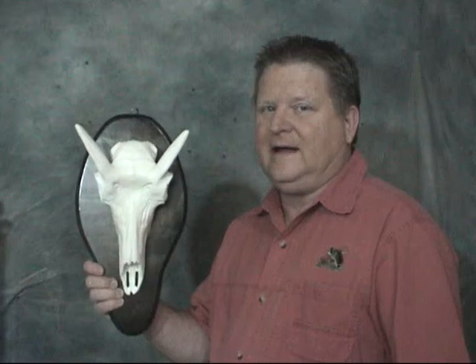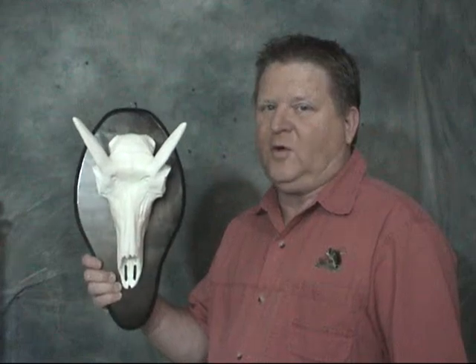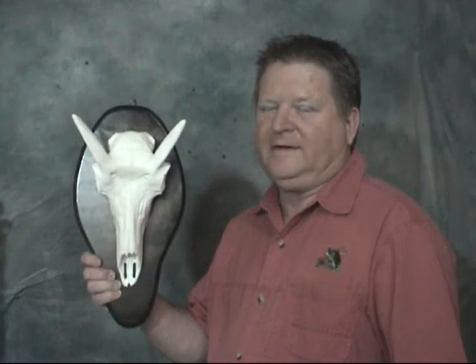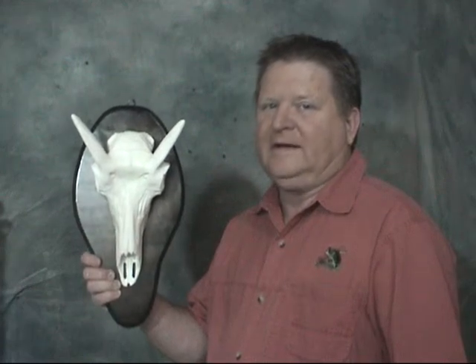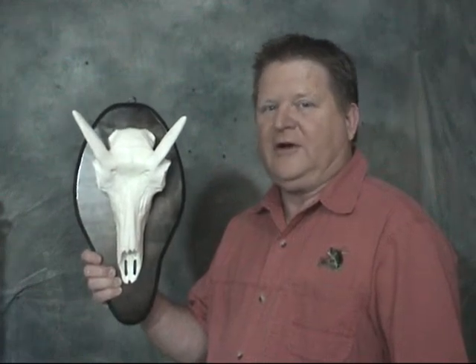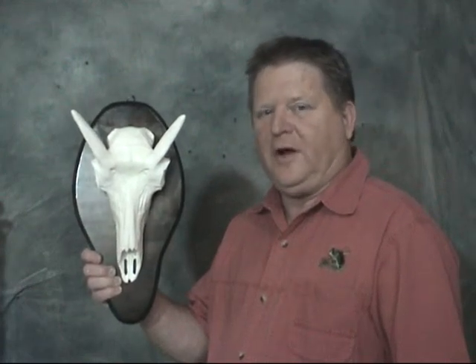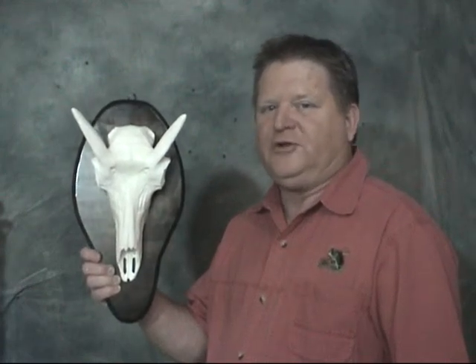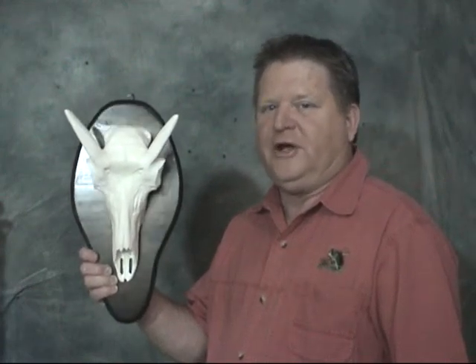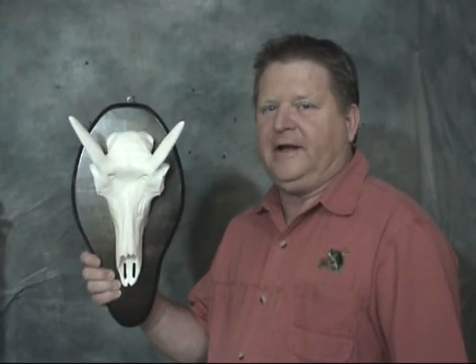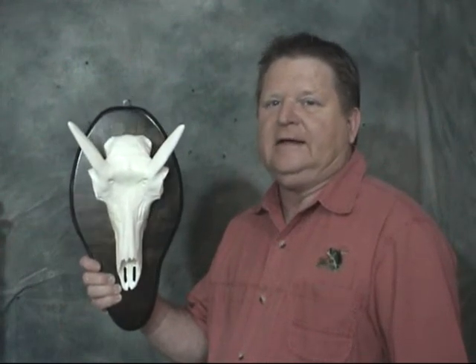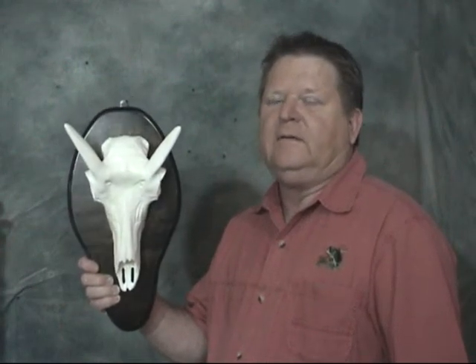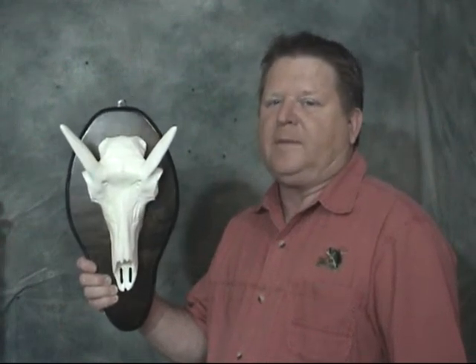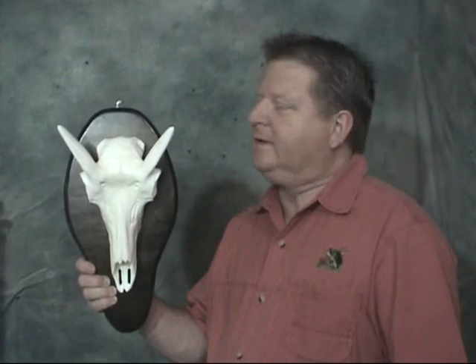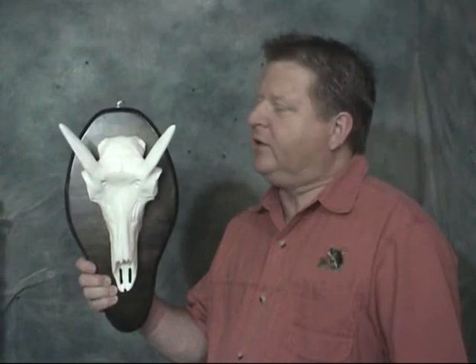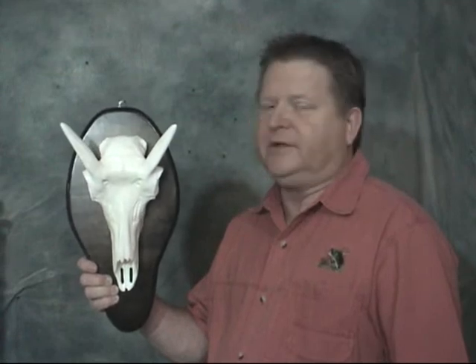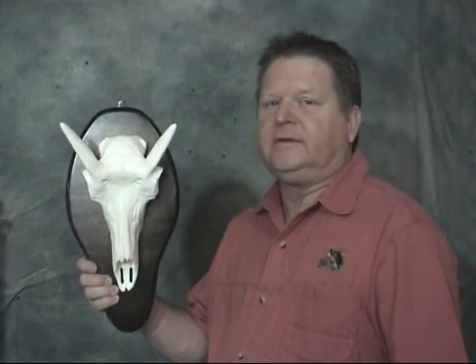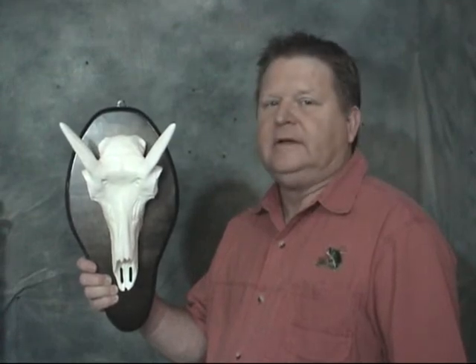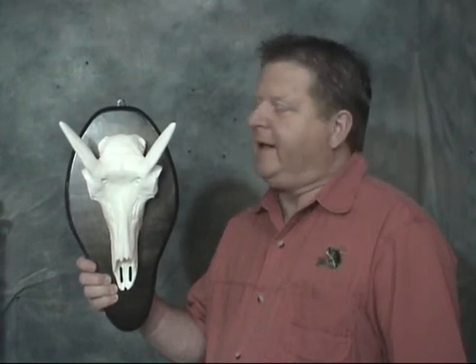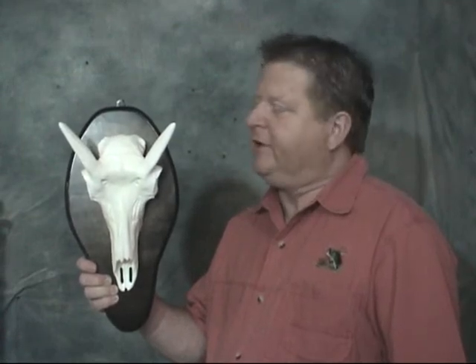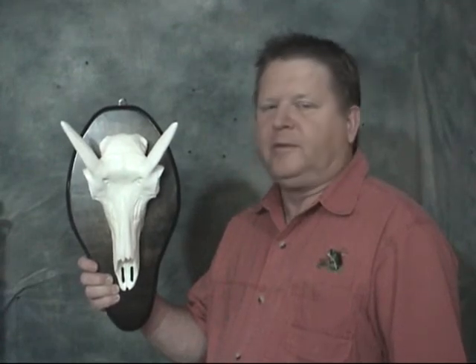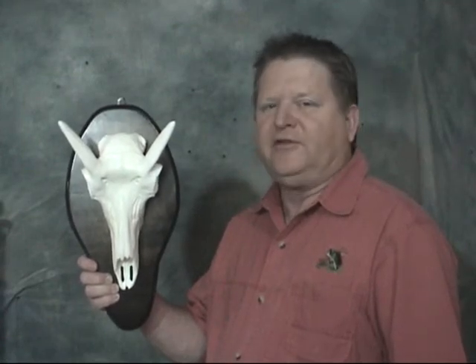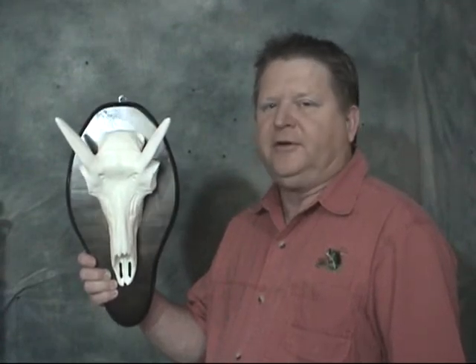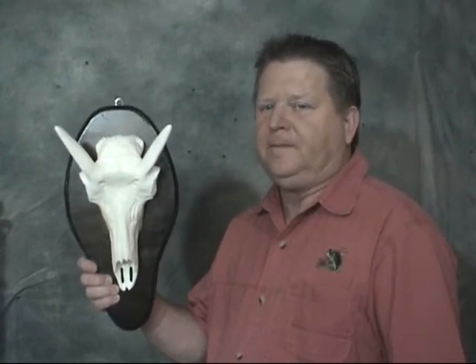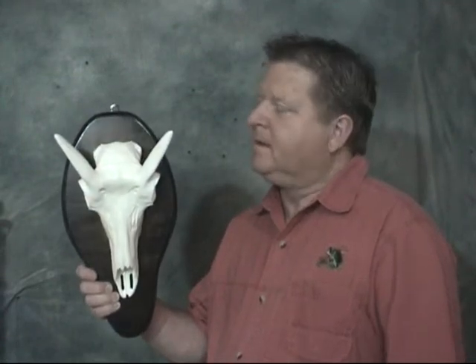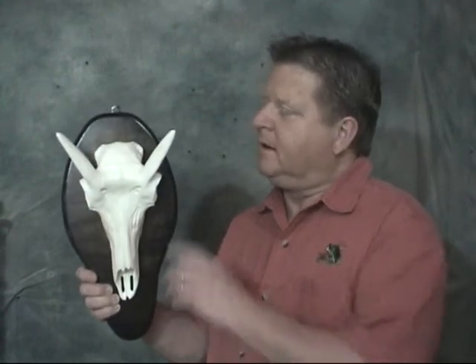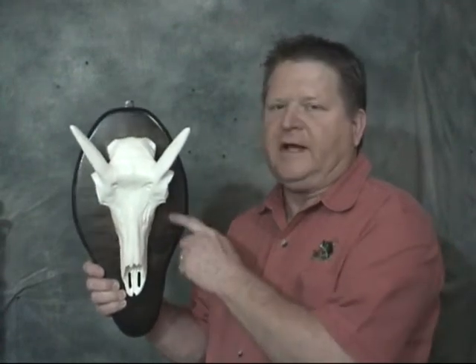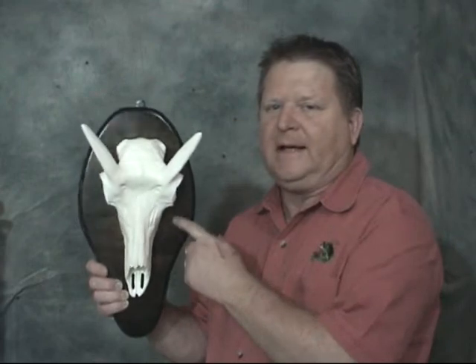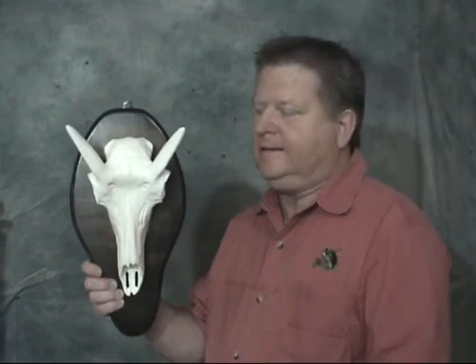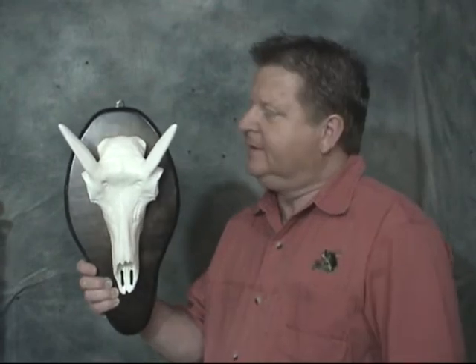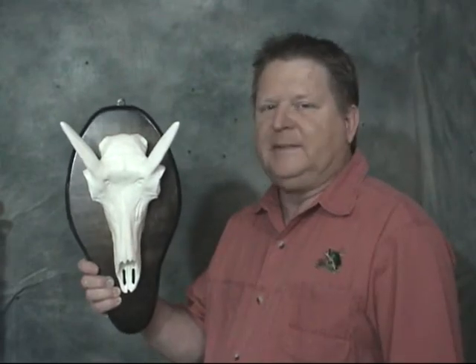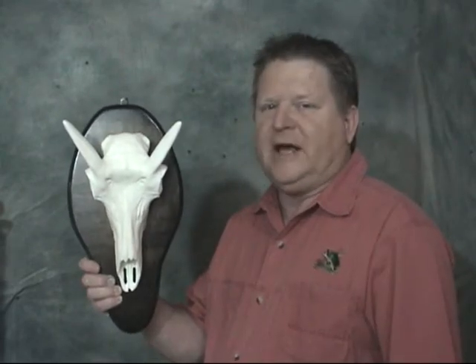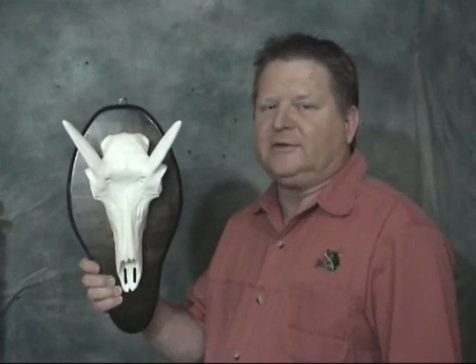Hey, I'm Coit. I've got a new product I want to show you here today. We've got a replica antelope skull made out of a very durable plastic material. Comes with a nice plaque. Let me show you how it works.